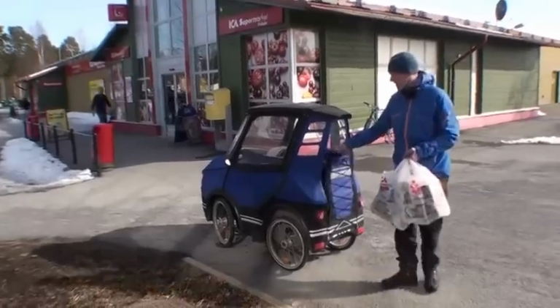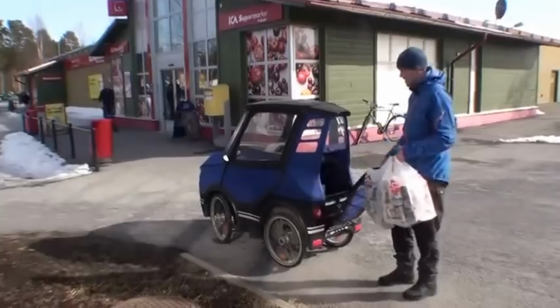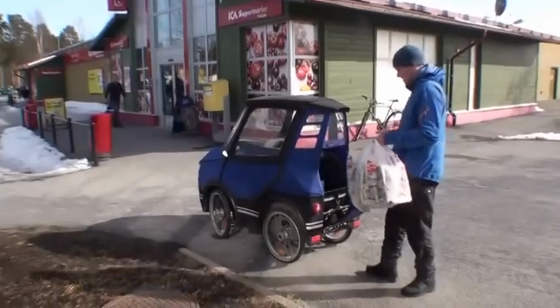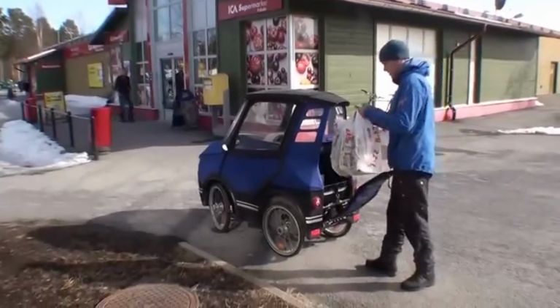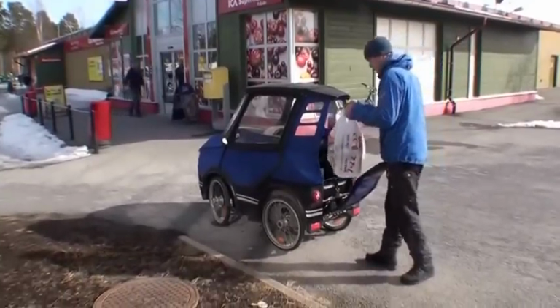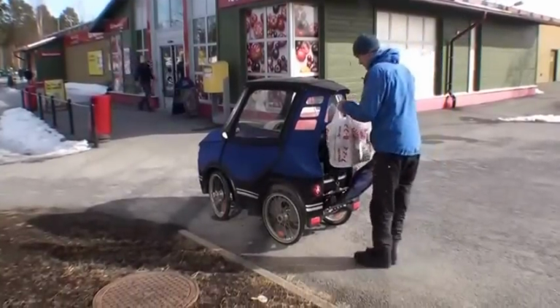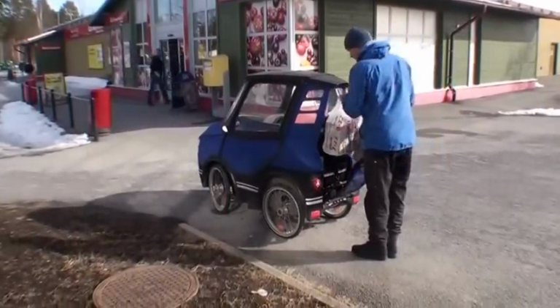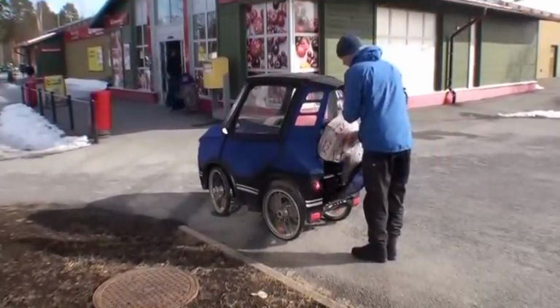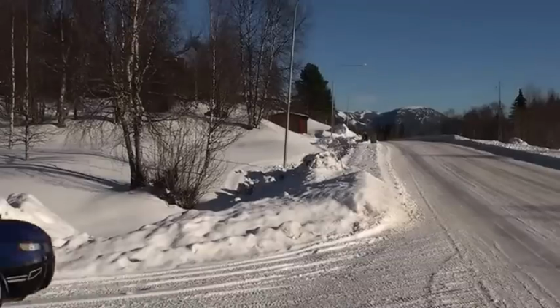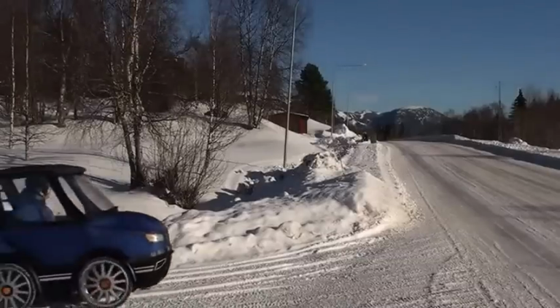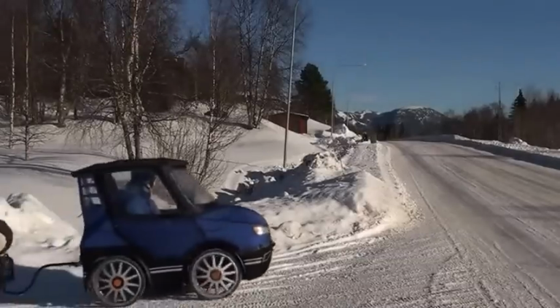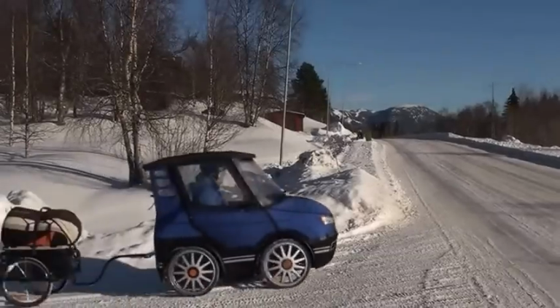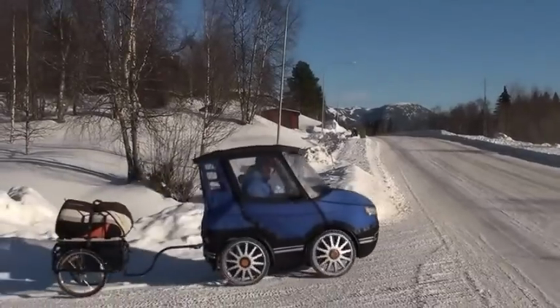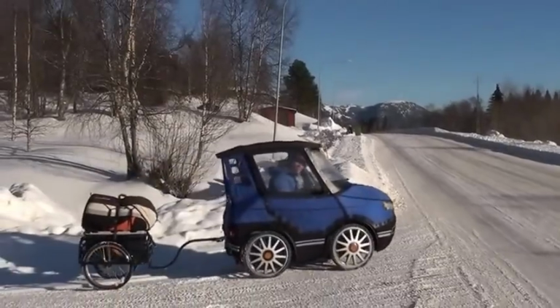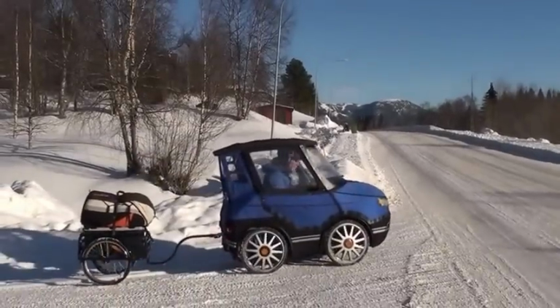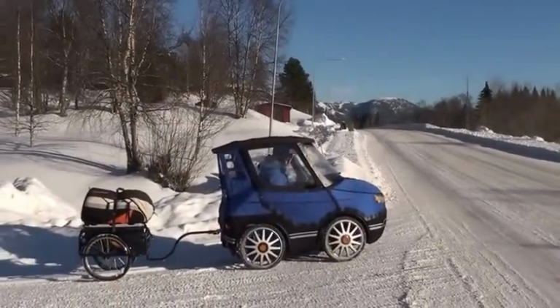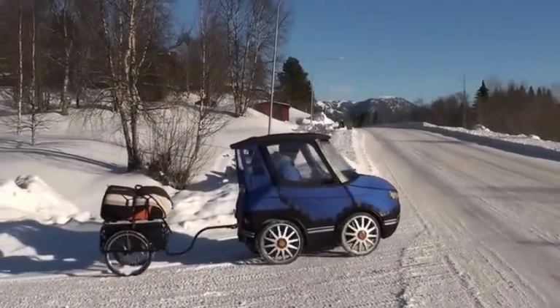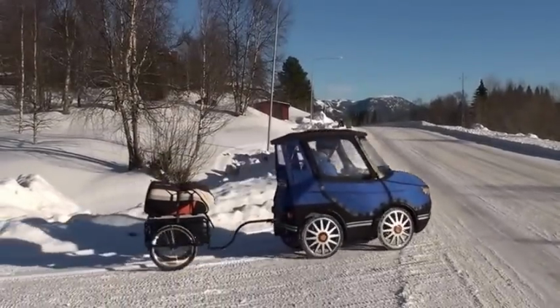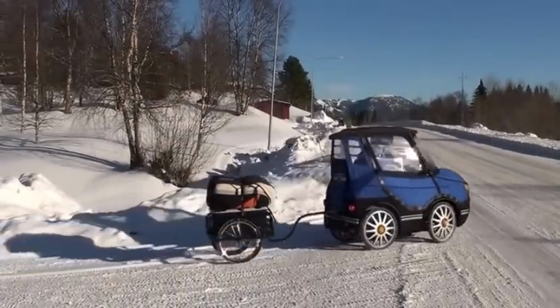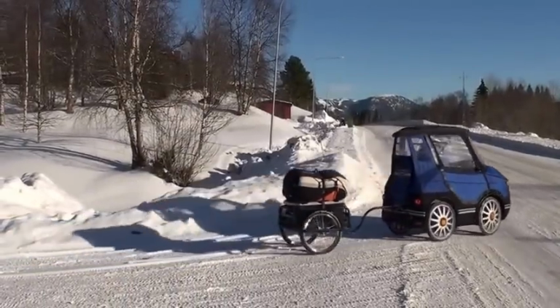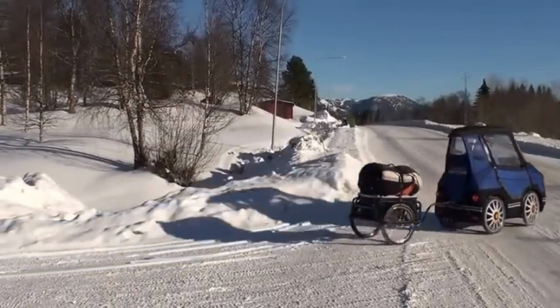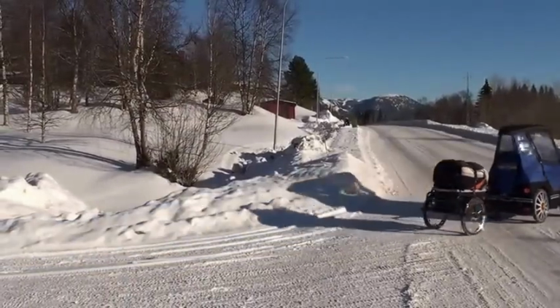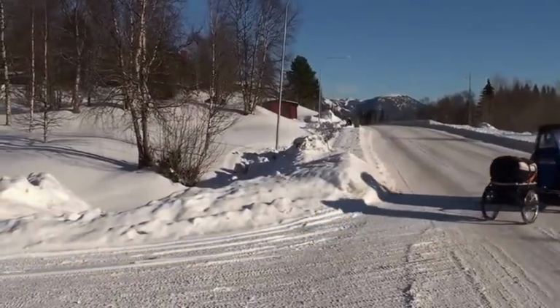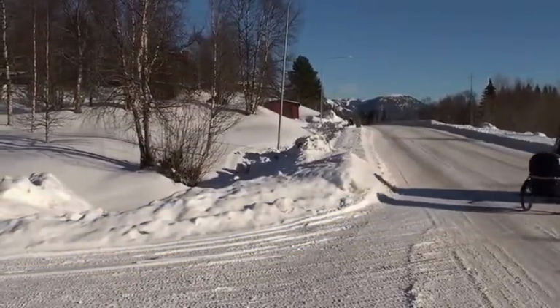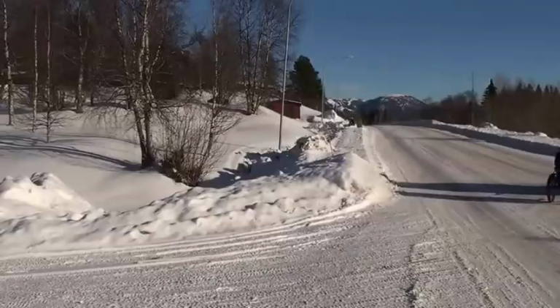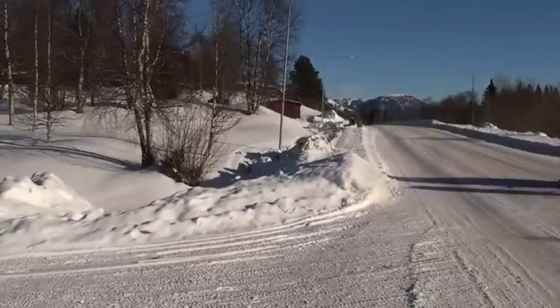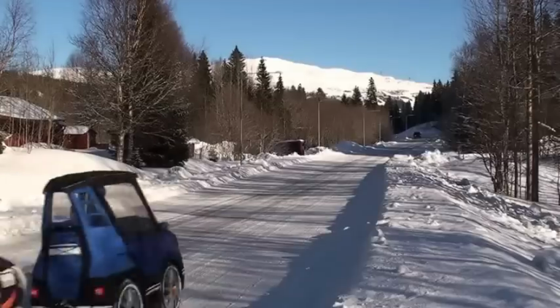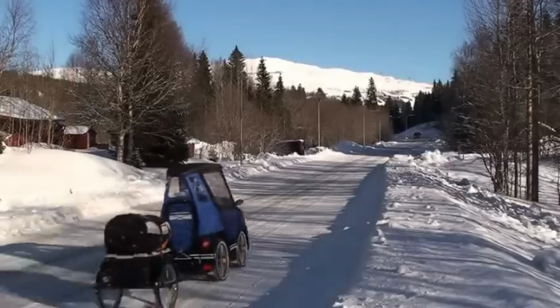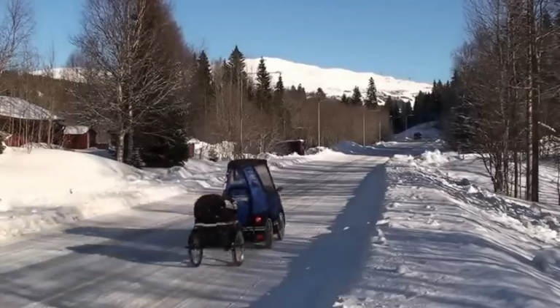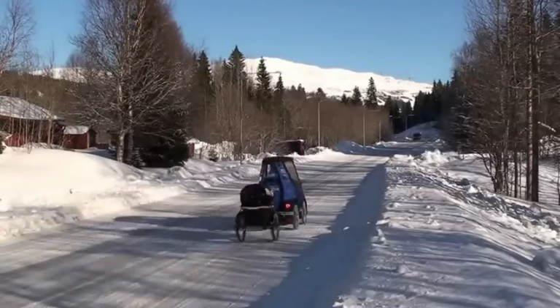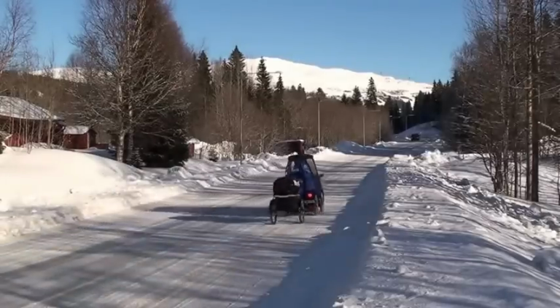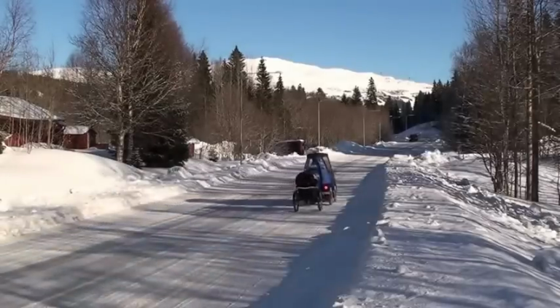There is room for some baggage in the back, and if you want to bring your children or need more baggage, you can hook on a bike trailer. Here I'm bringing my paraglider to go flying.